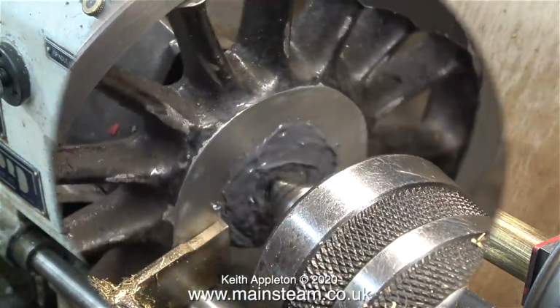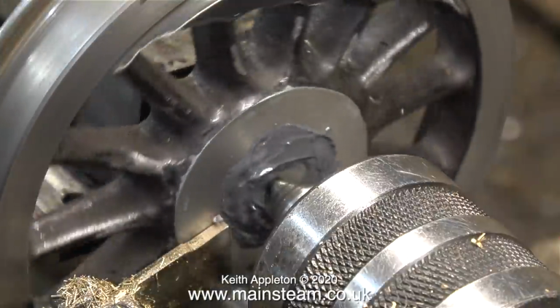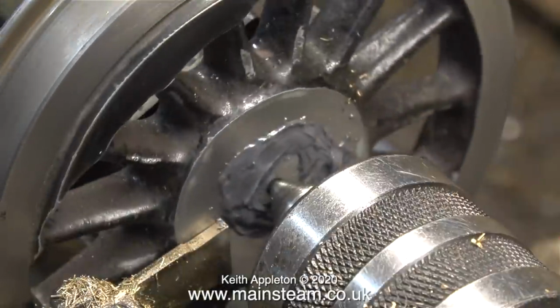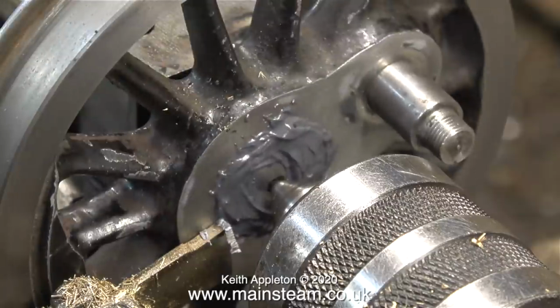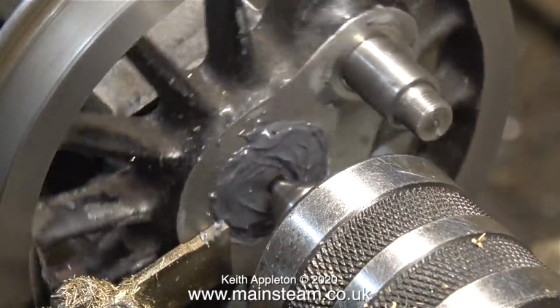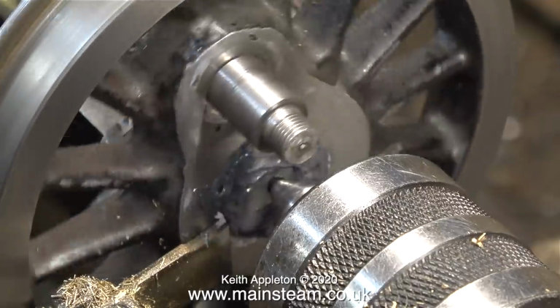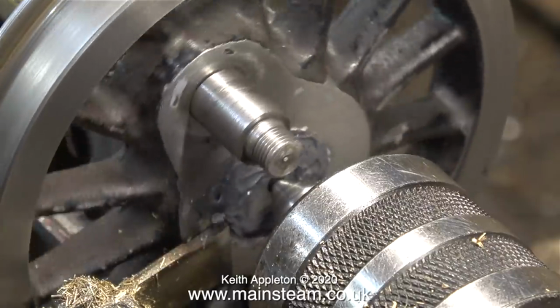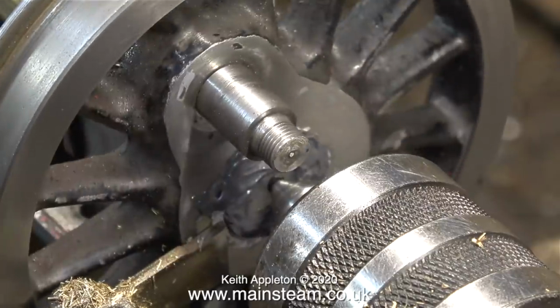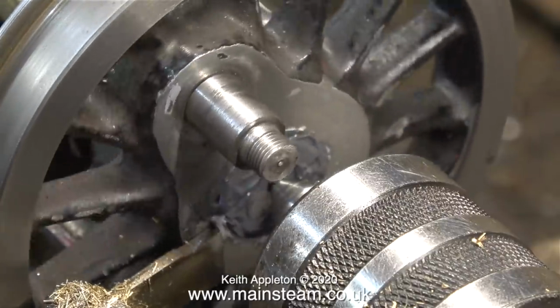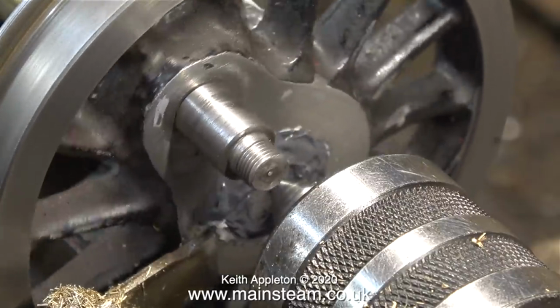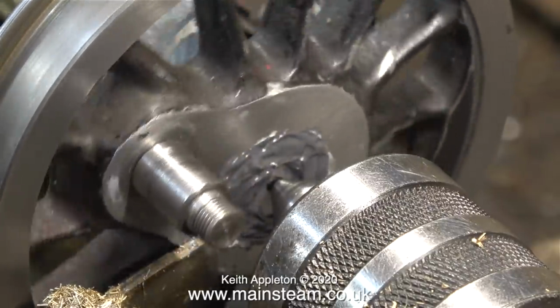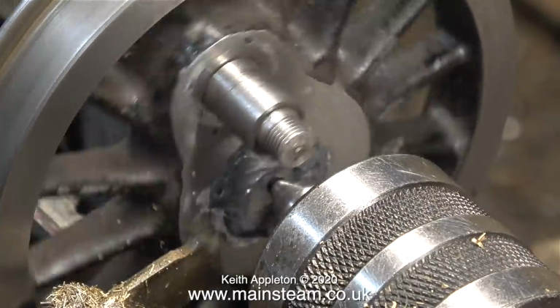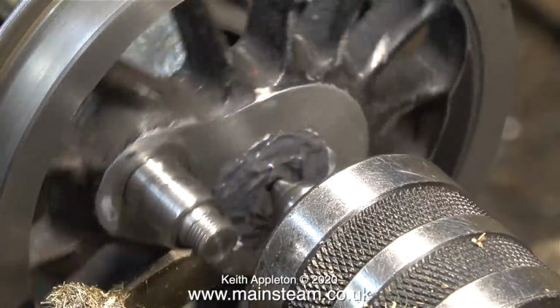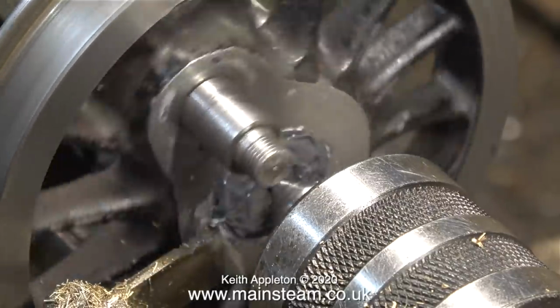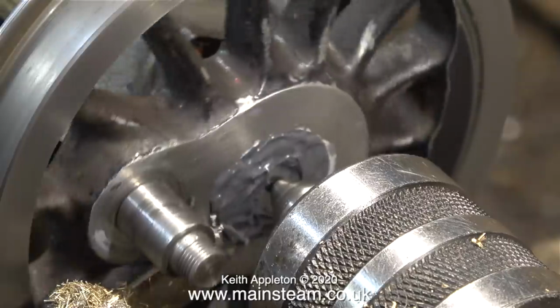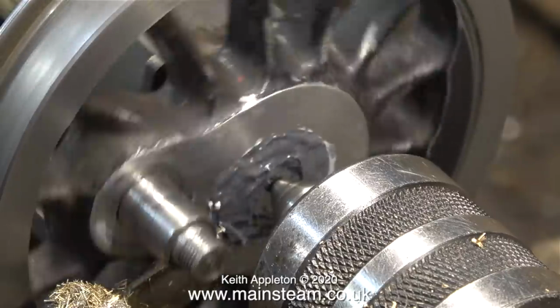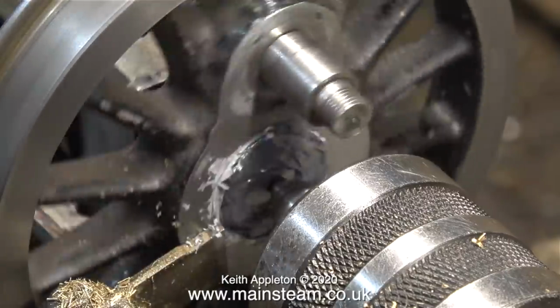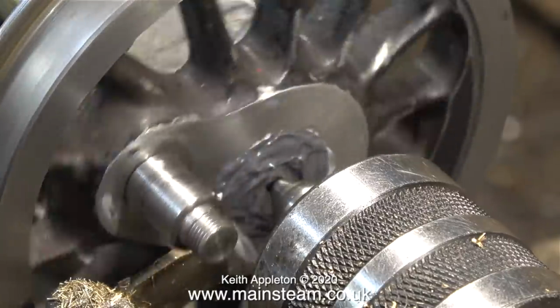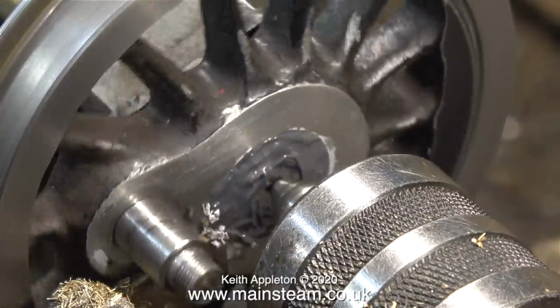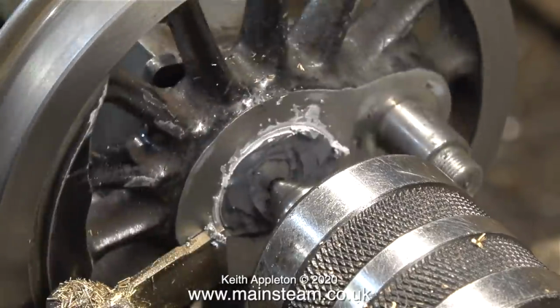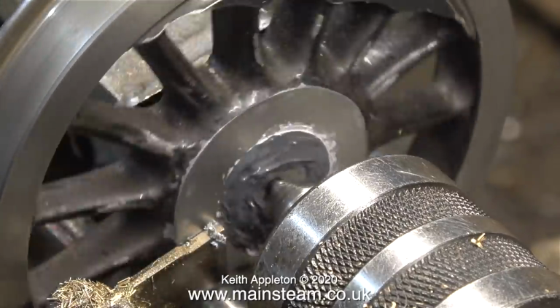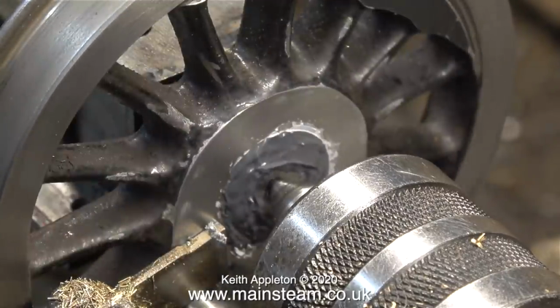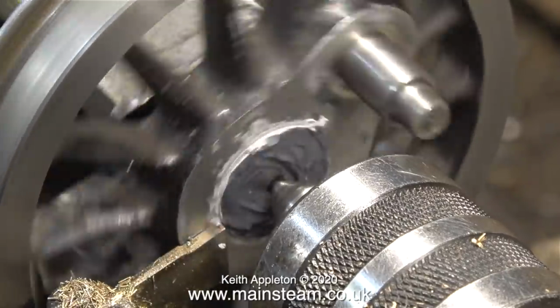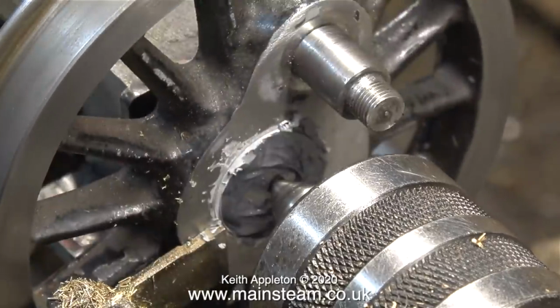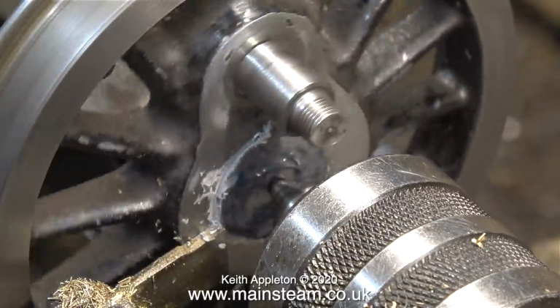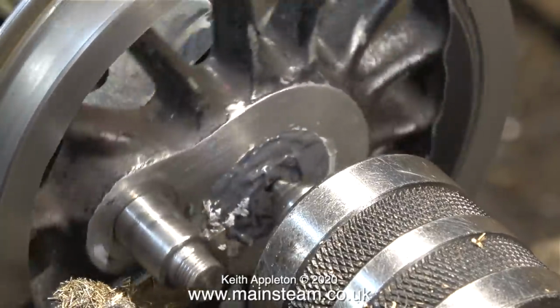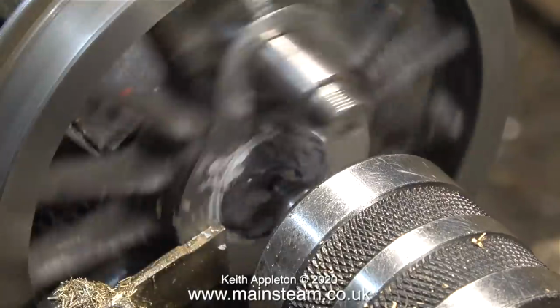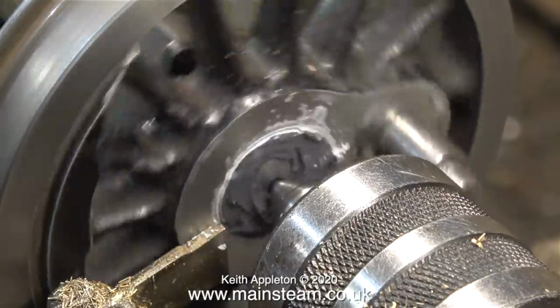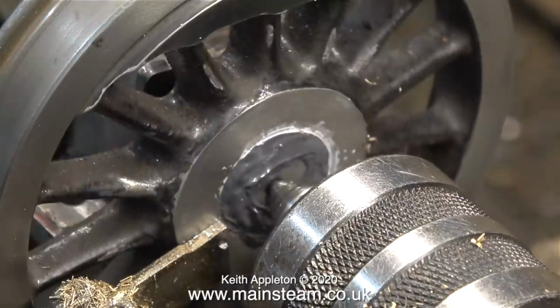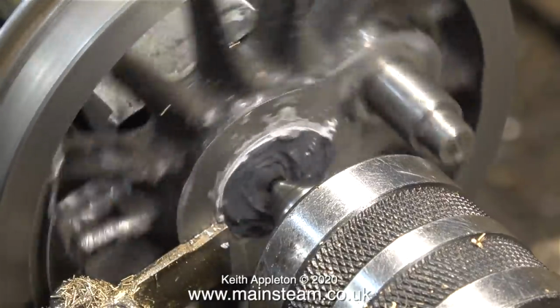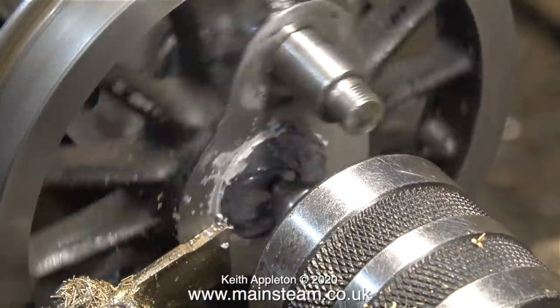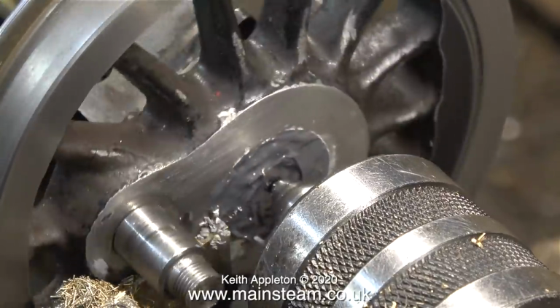This is the other wheel at the other end, being supported by a live center in the tail stock. This allows me to manually rotate the wheel, and I have a parting tool in the tool post which is cleaning off all the surplus JB Weld.